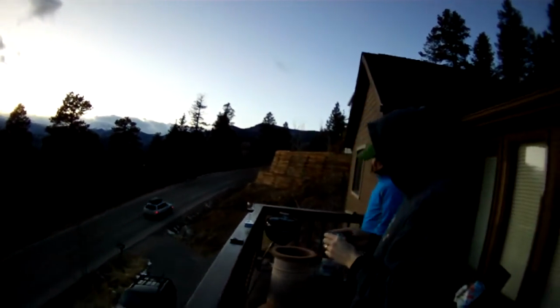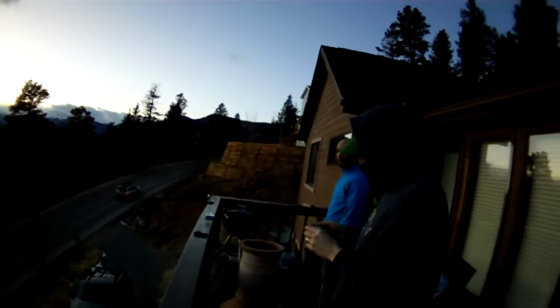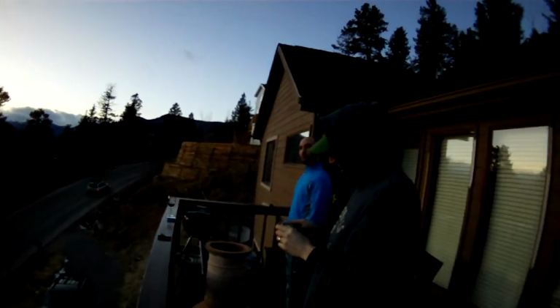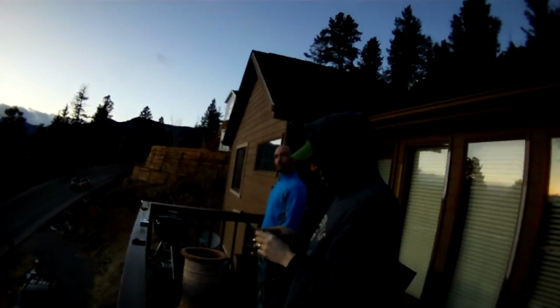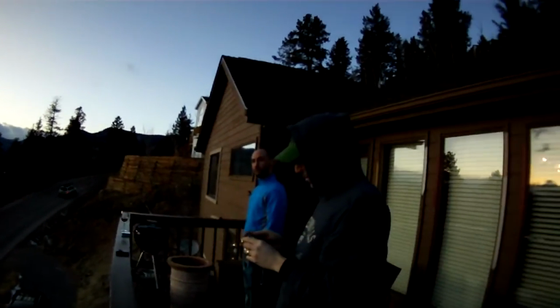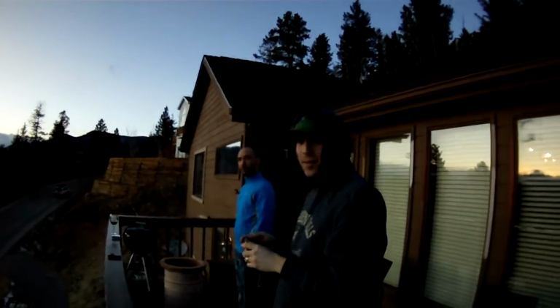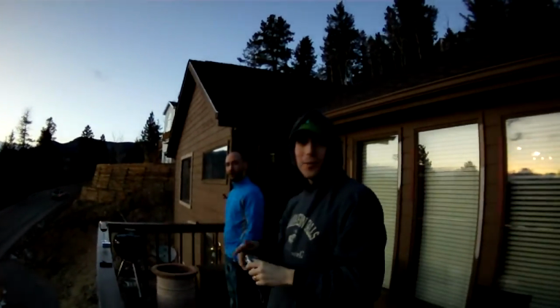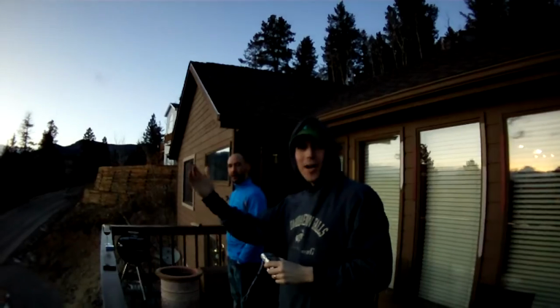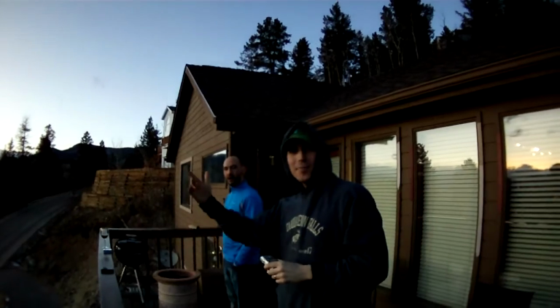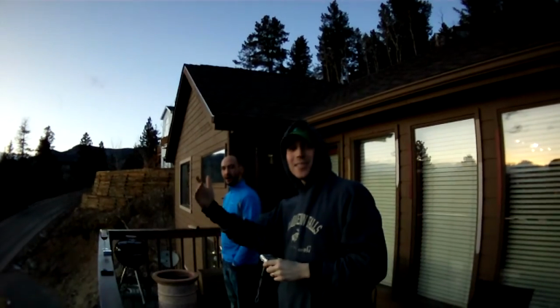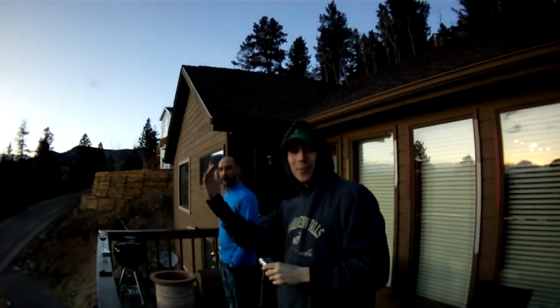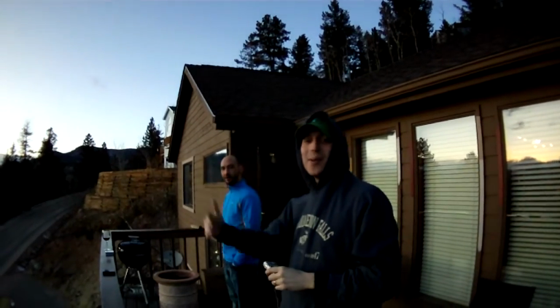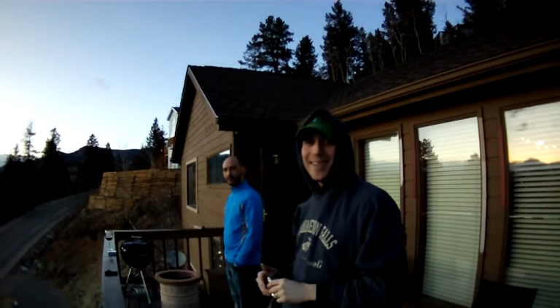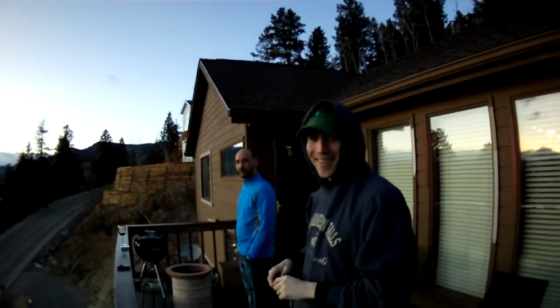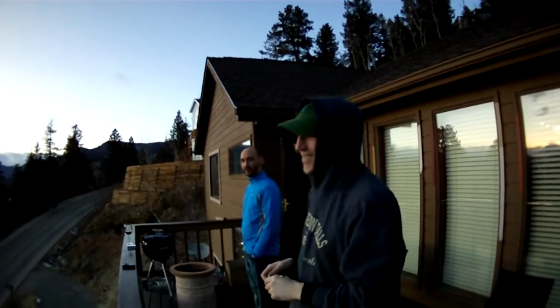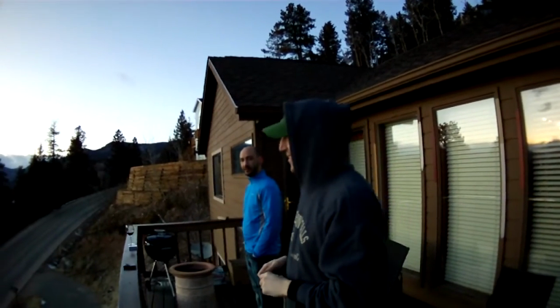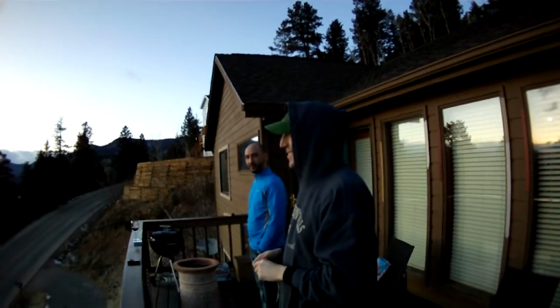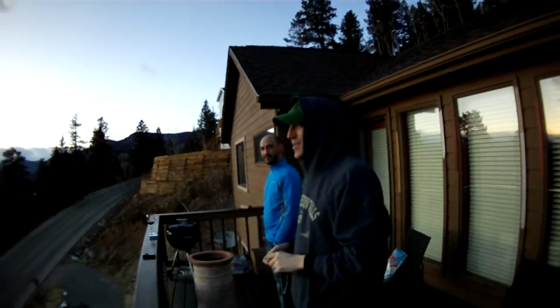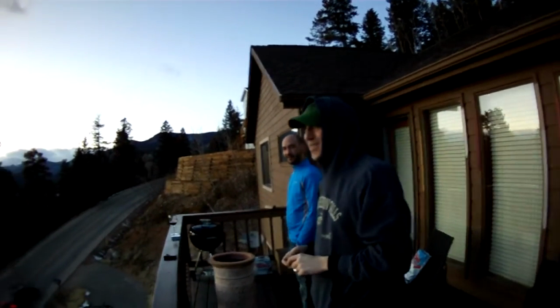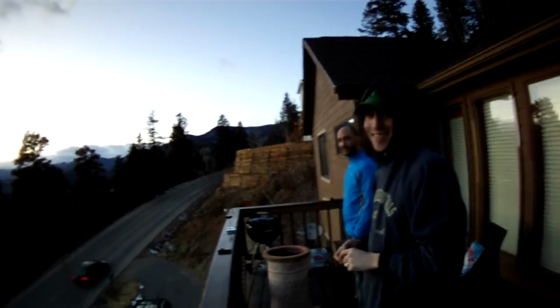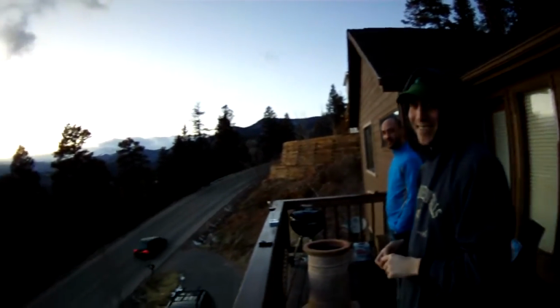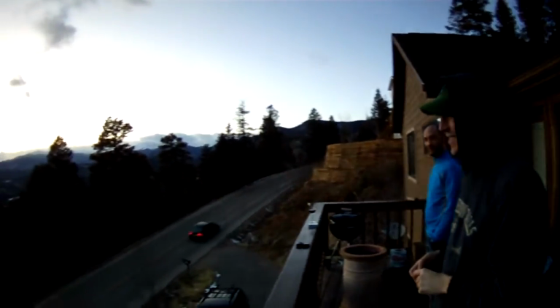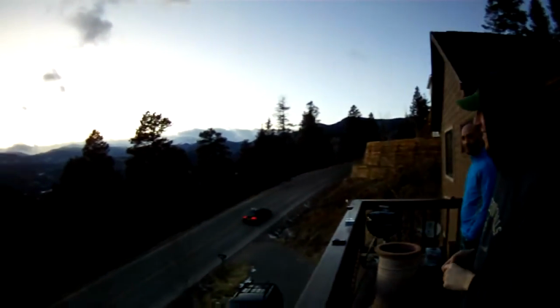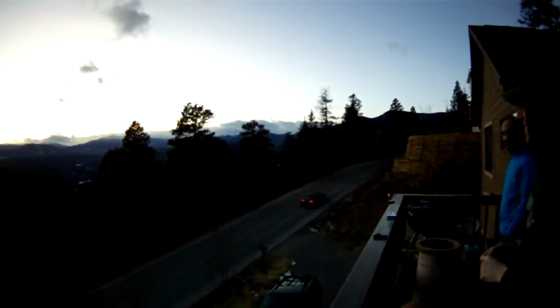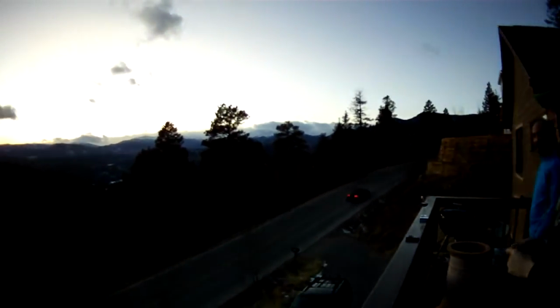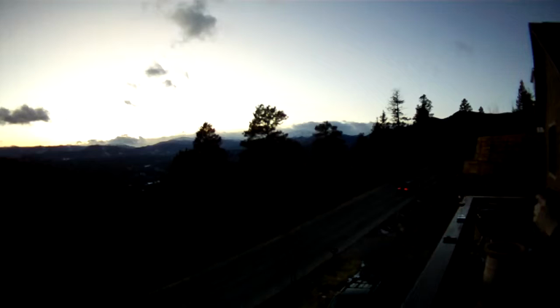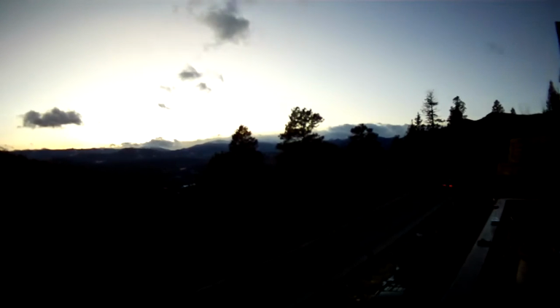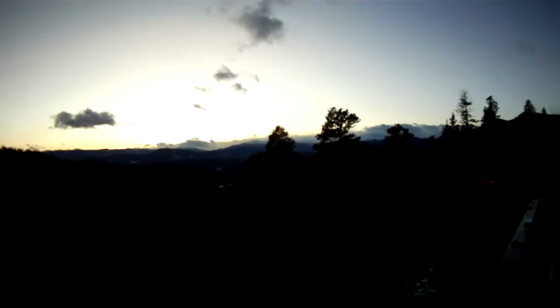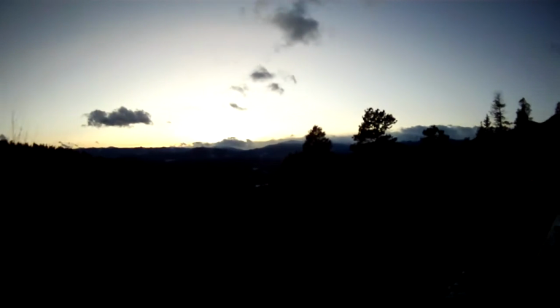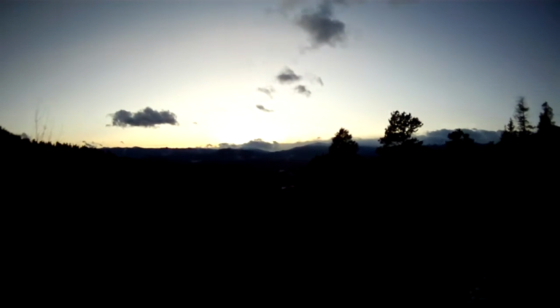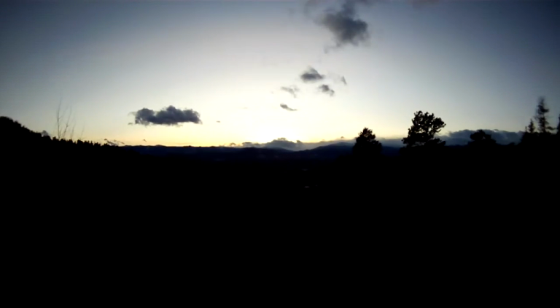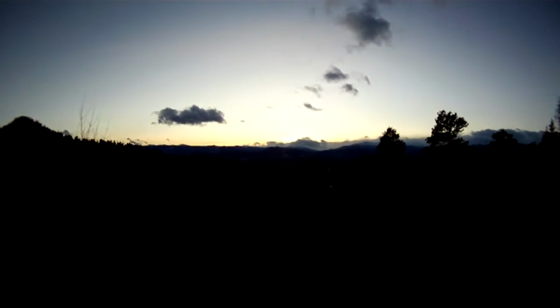What up? What up? This is how we do it. Helmet cam minus the helmet. Going 360.